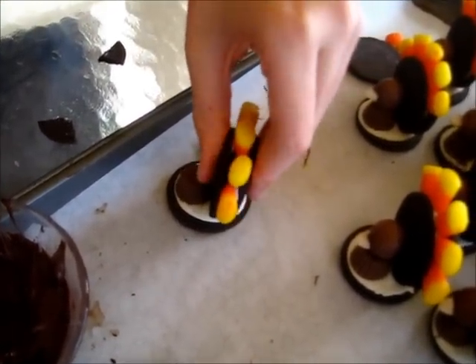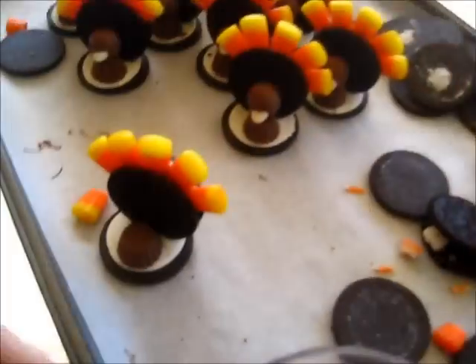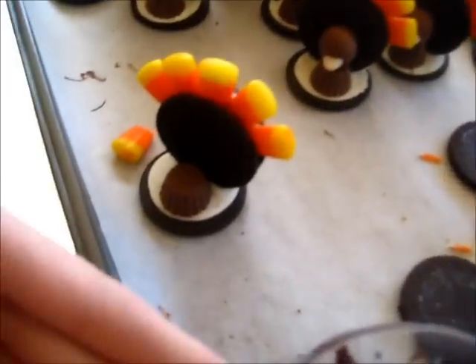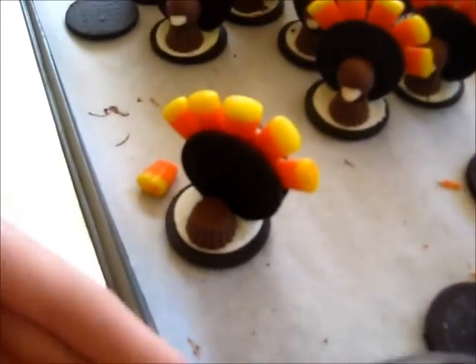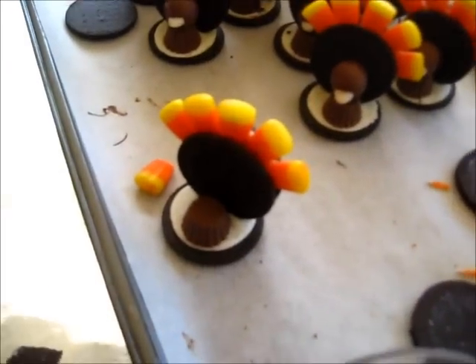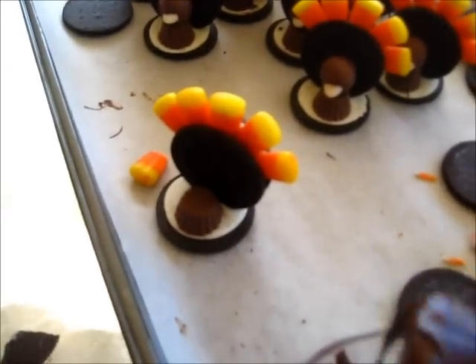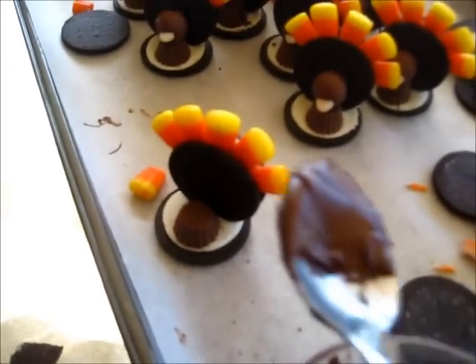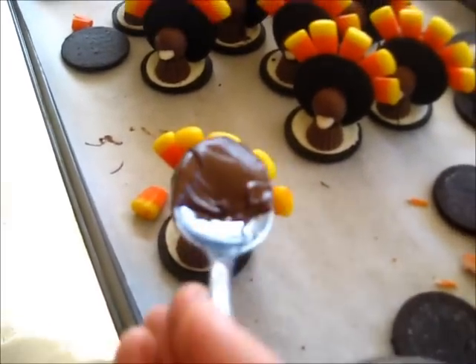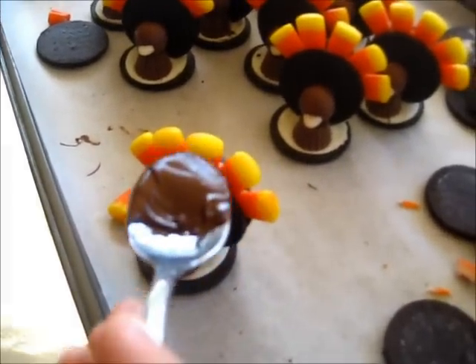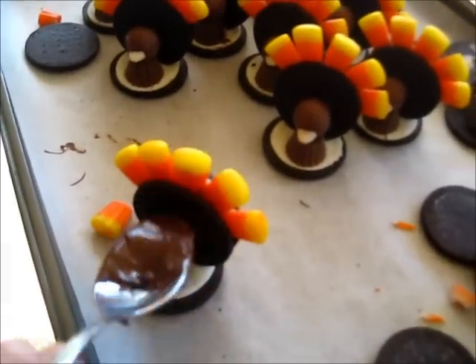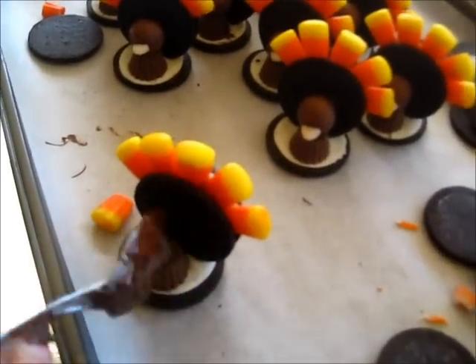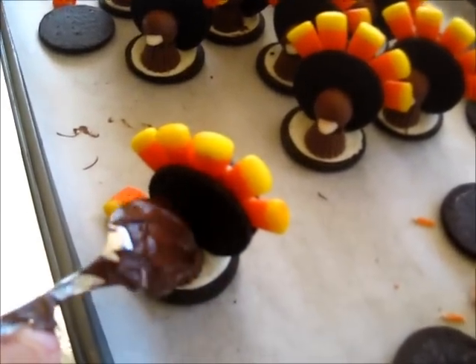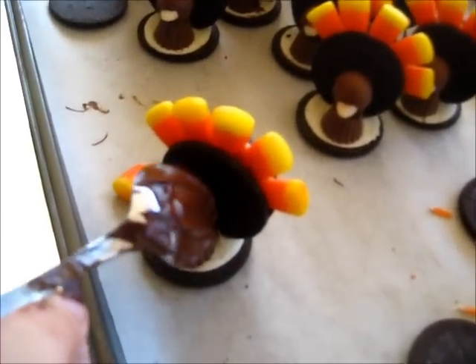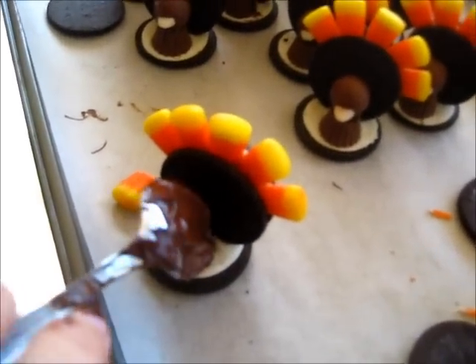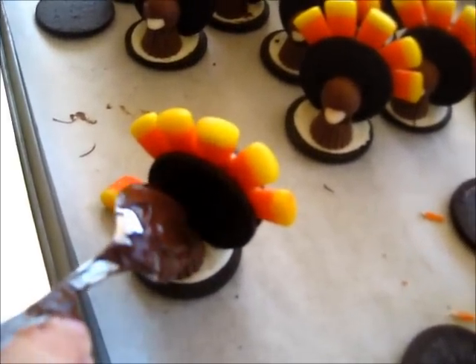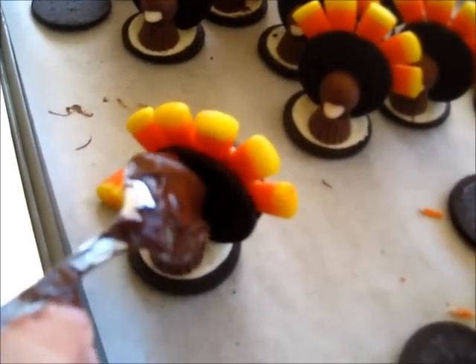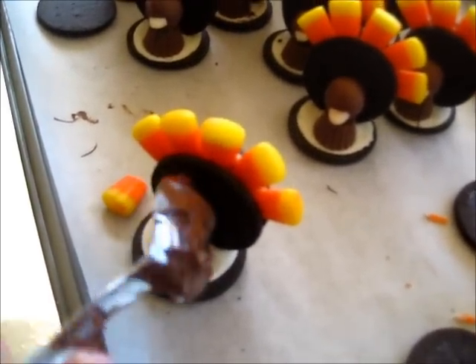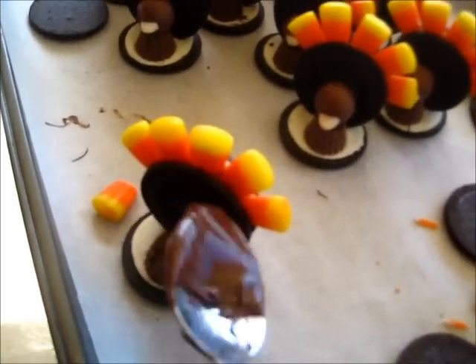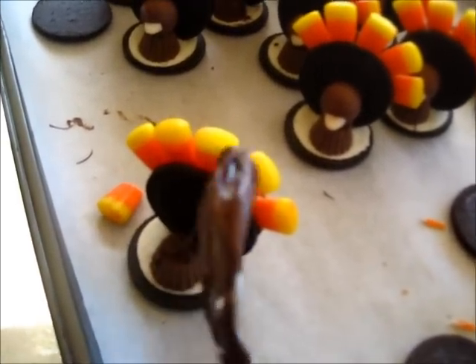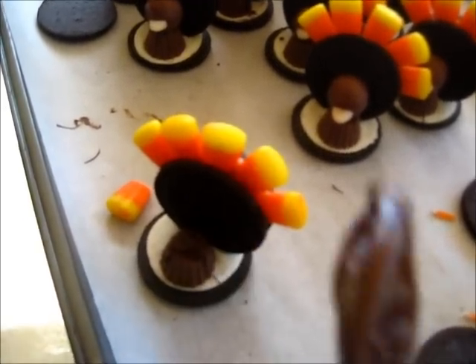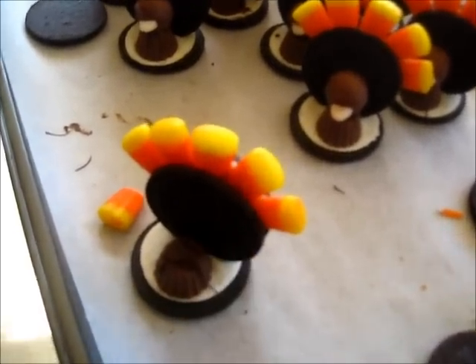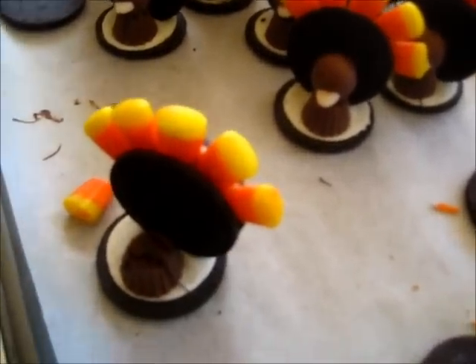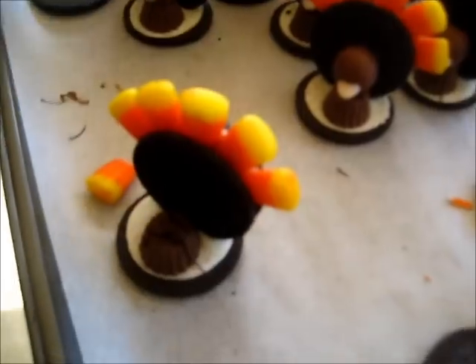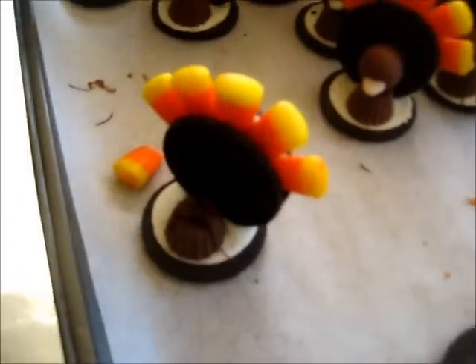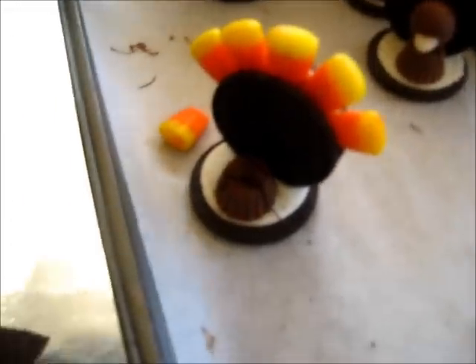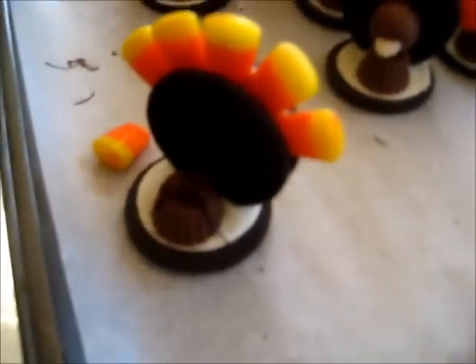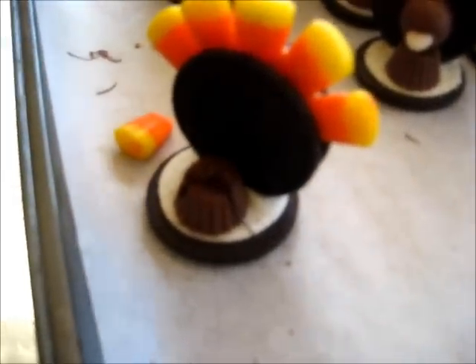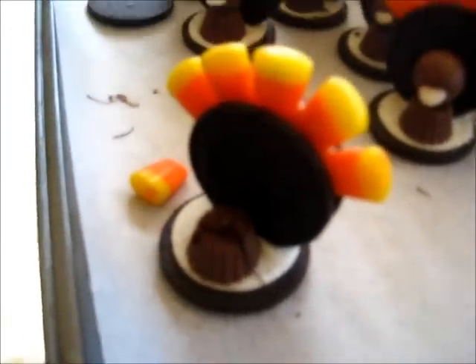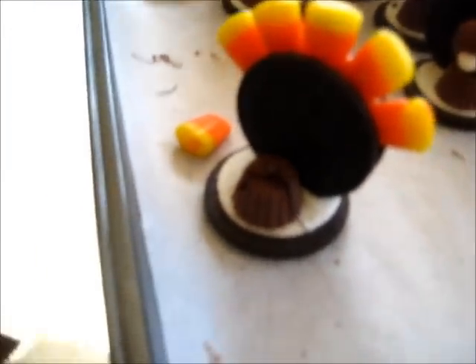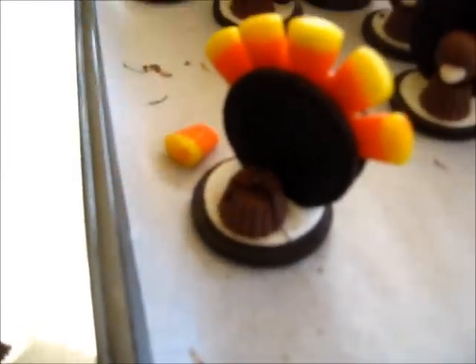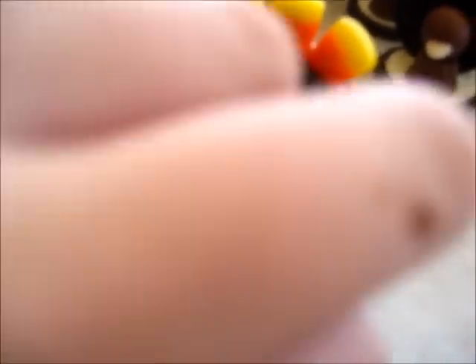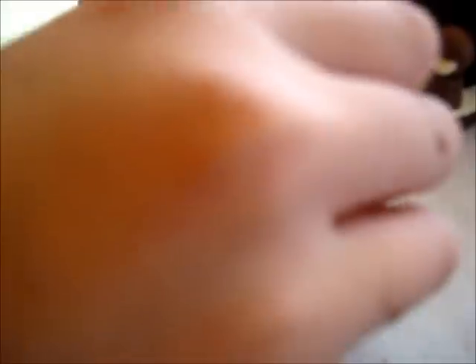Take your chocolate, dribble a little on top, grab your Whopper, and stick it on.